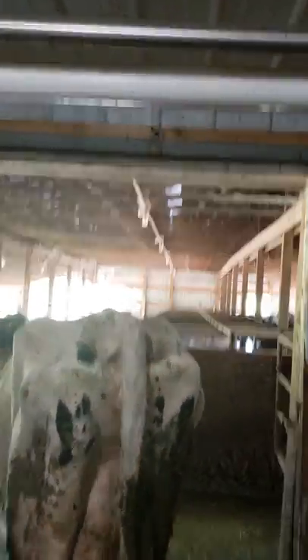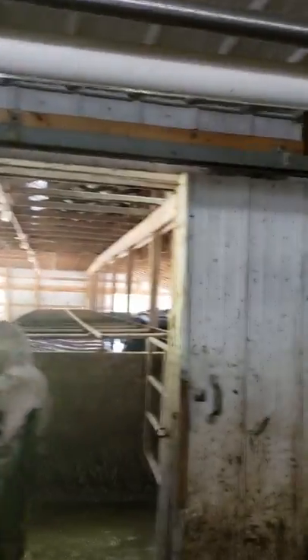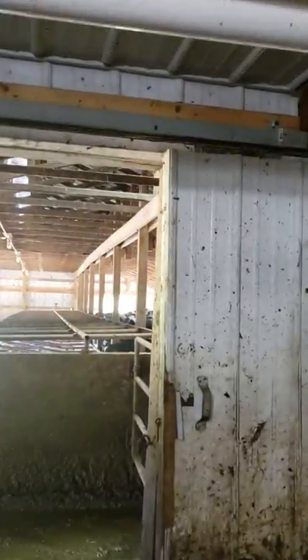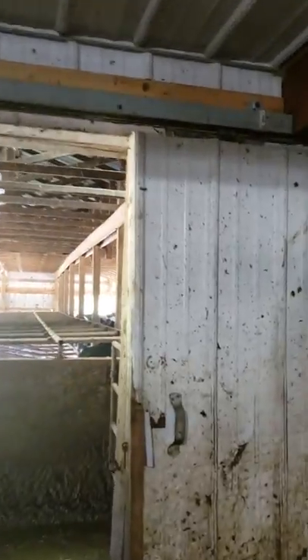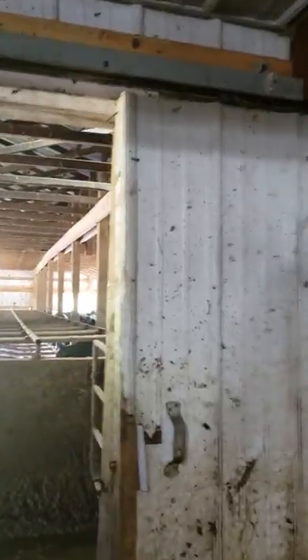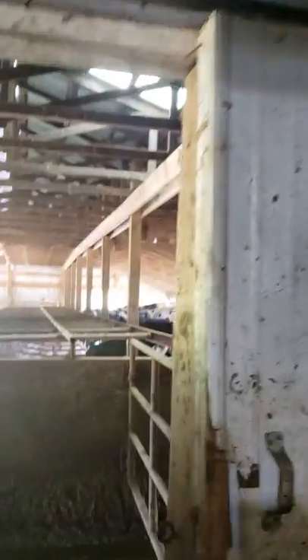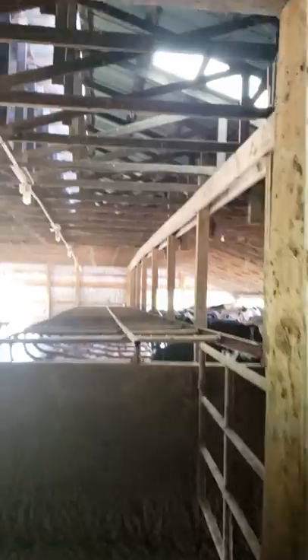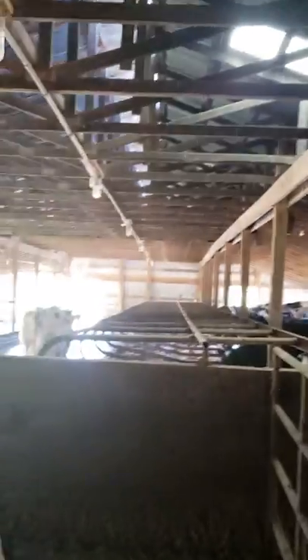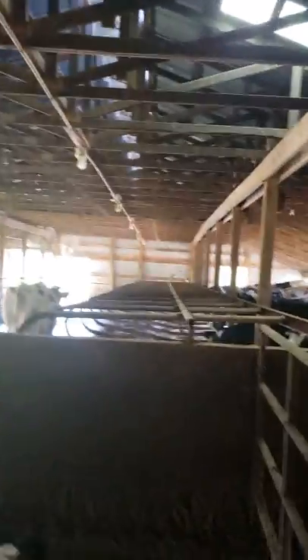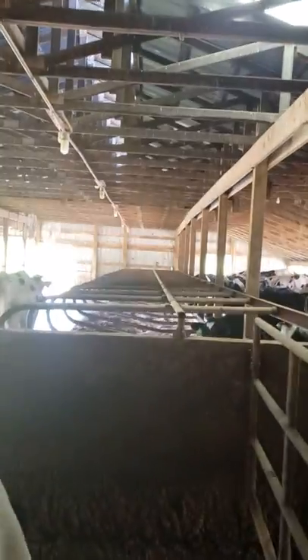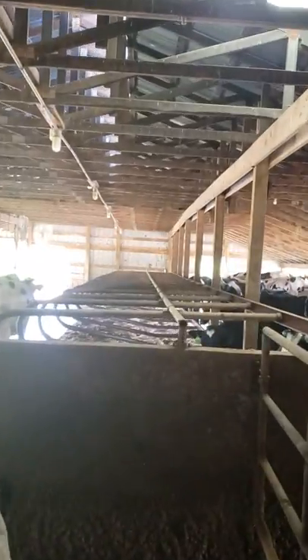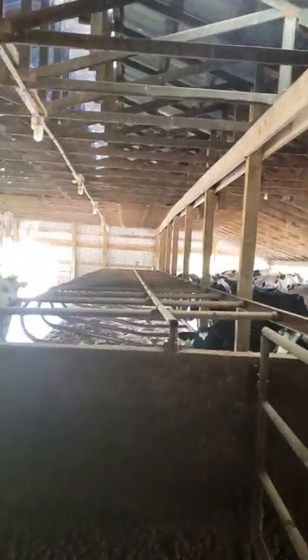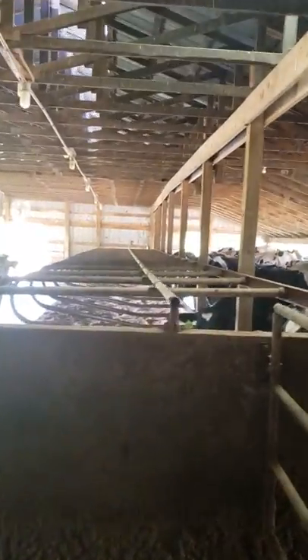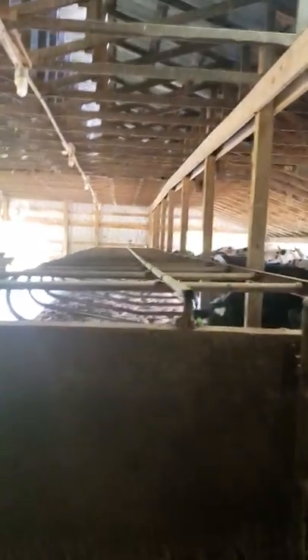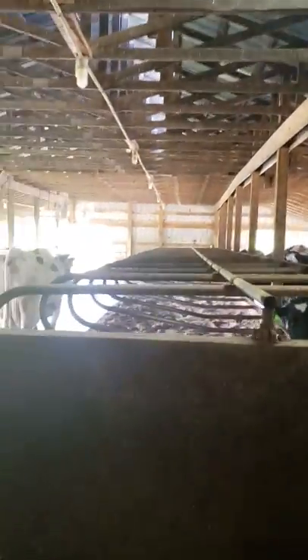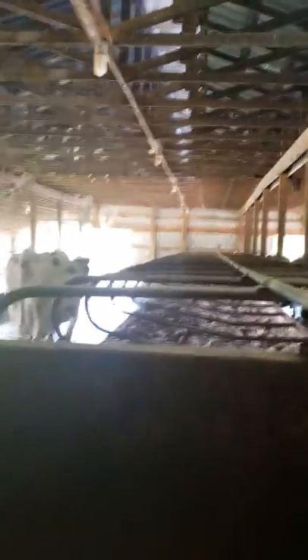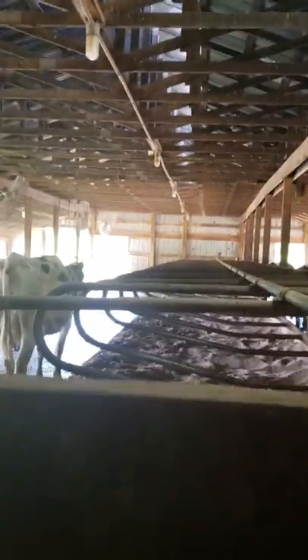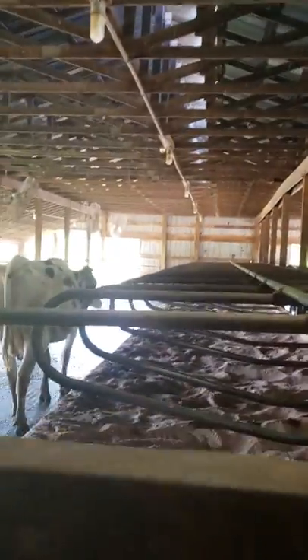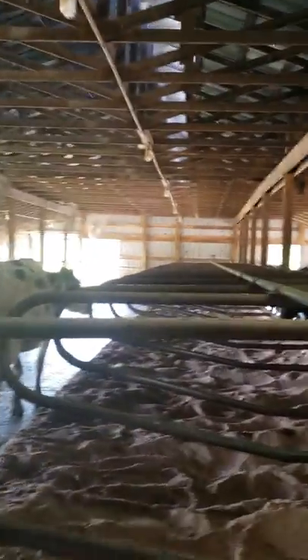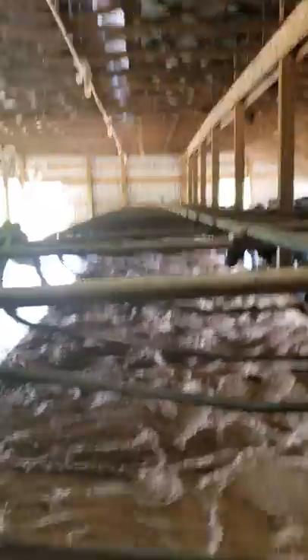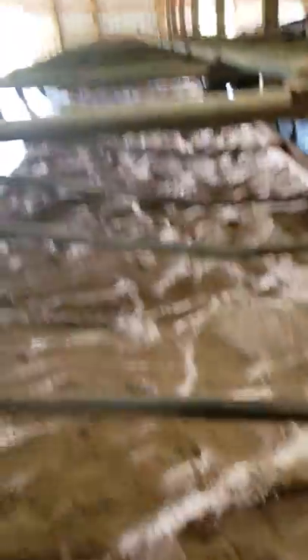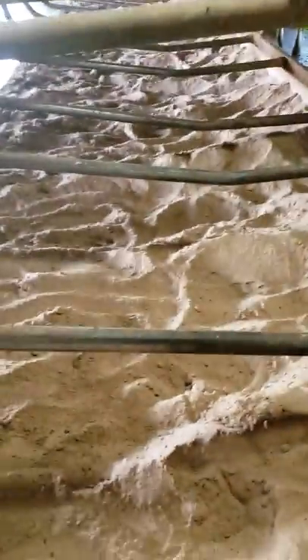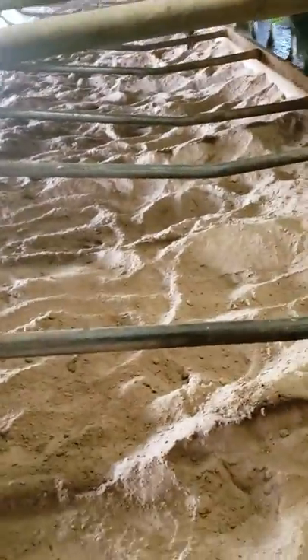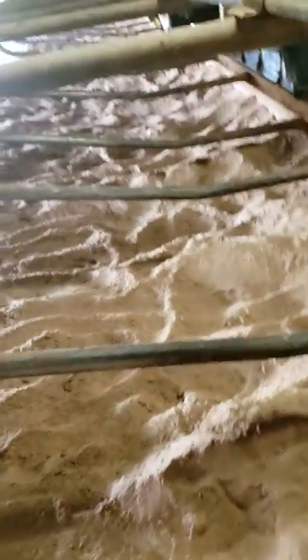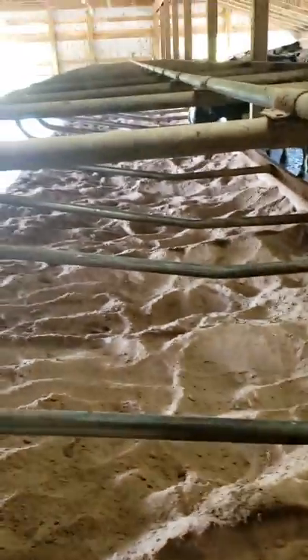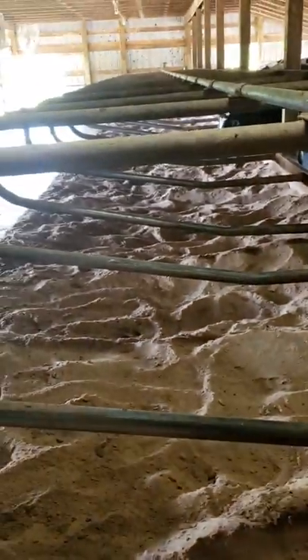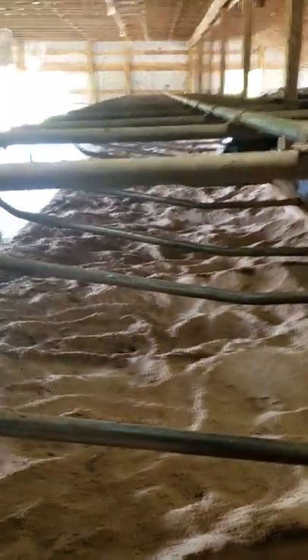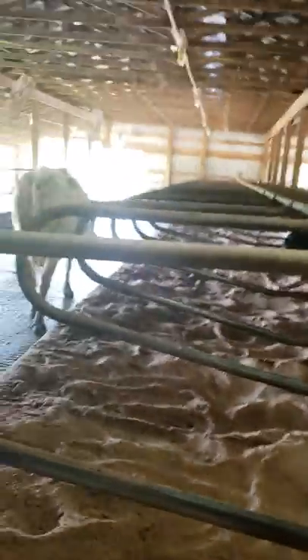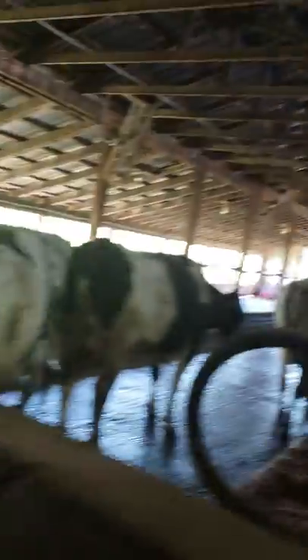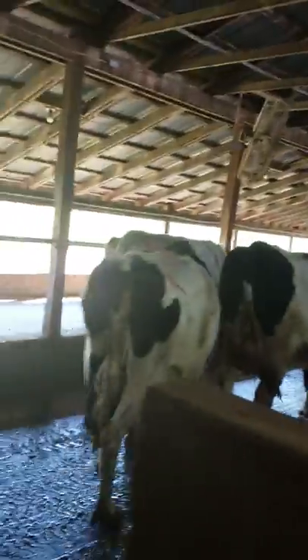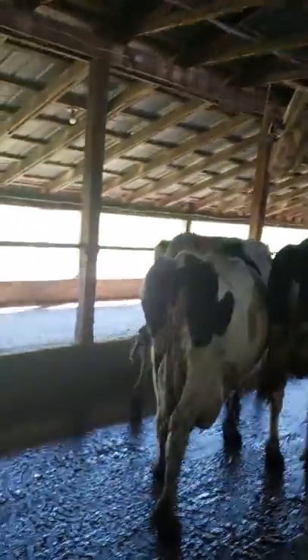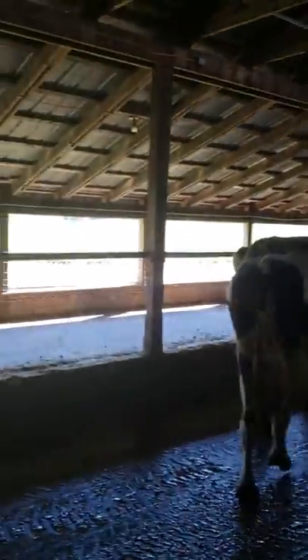They have nice little sand bedded stalls that they get to lay down in, so it's kind of like they're at the beach. Each cow gets a nice stall to lay in.